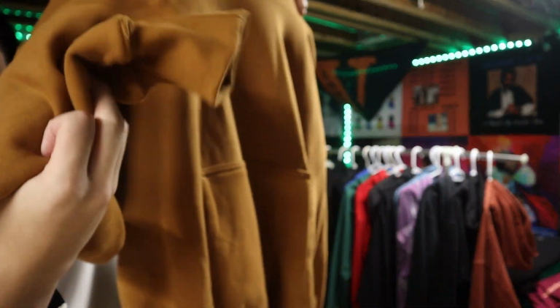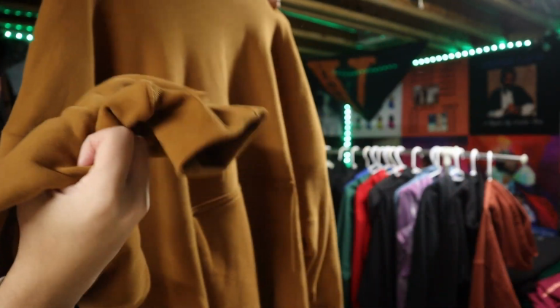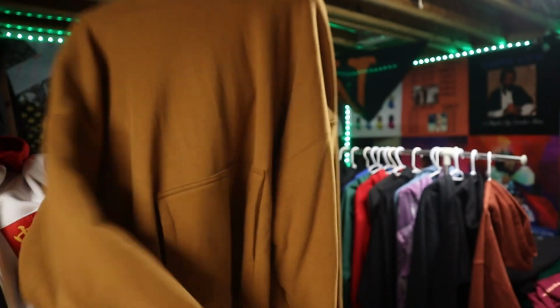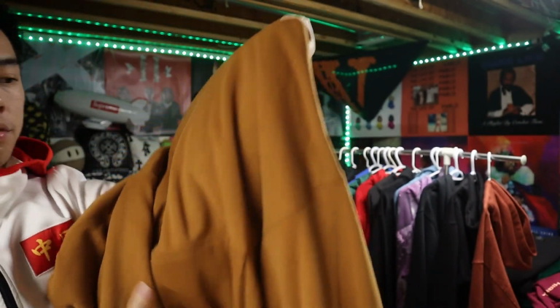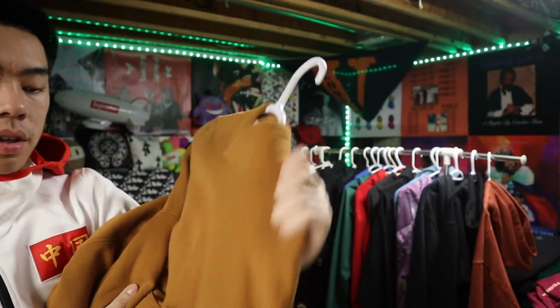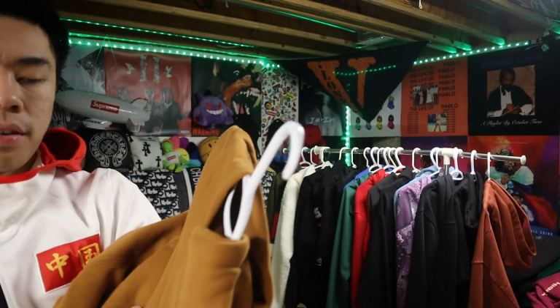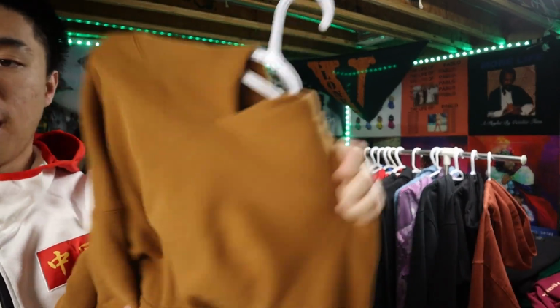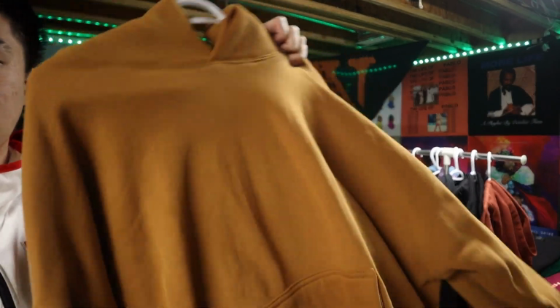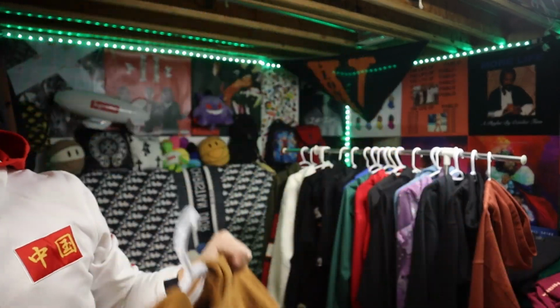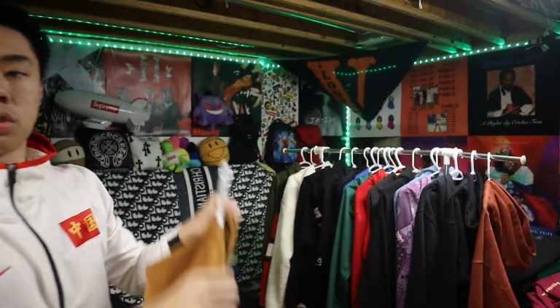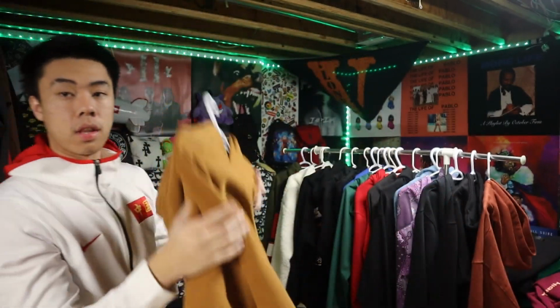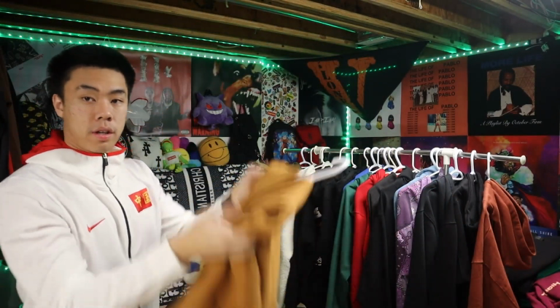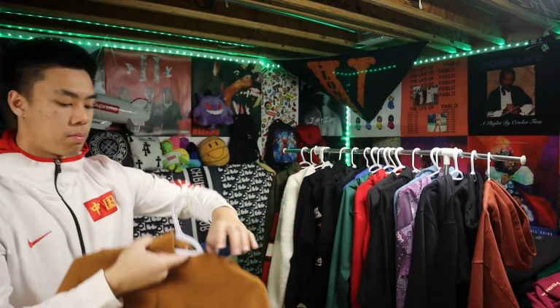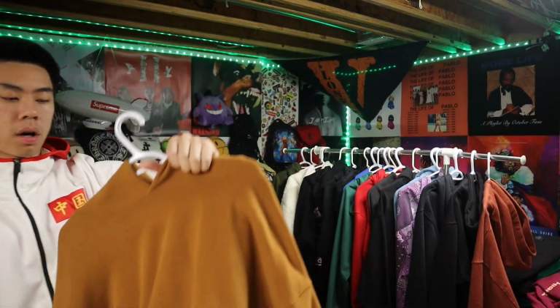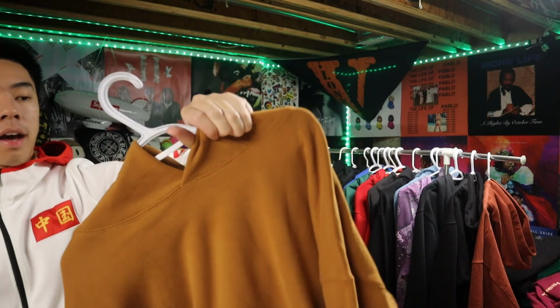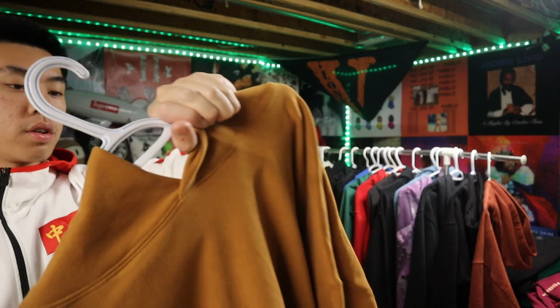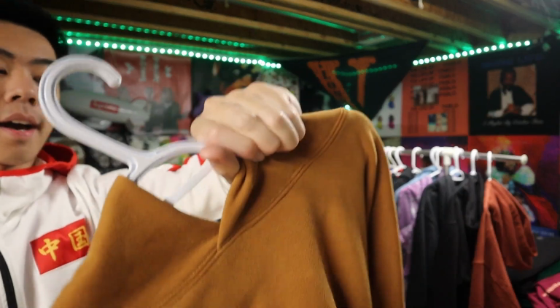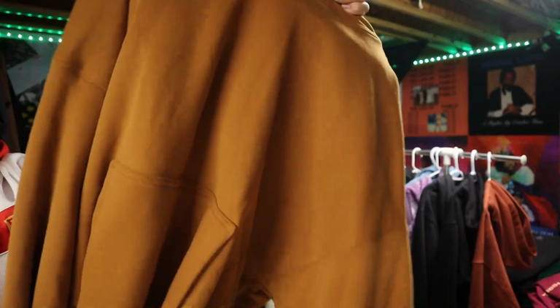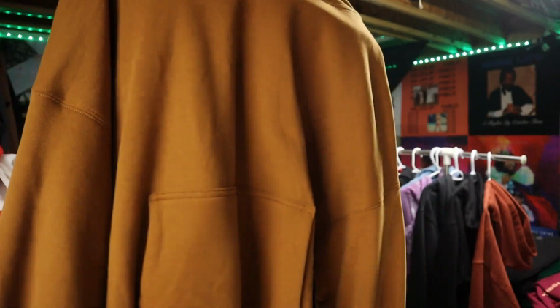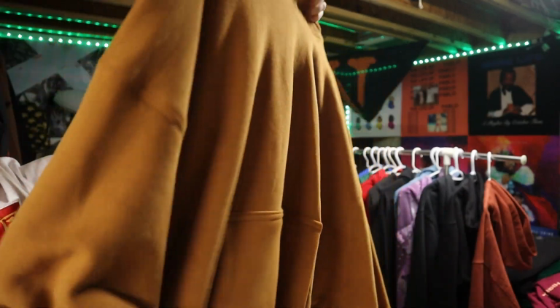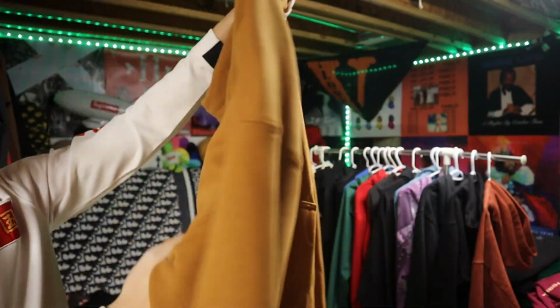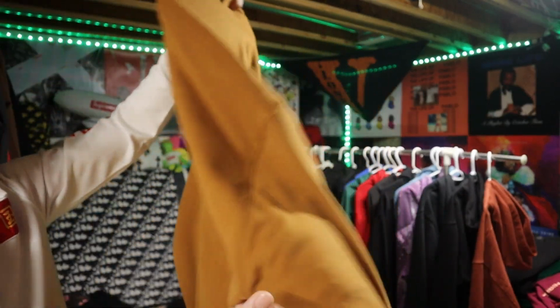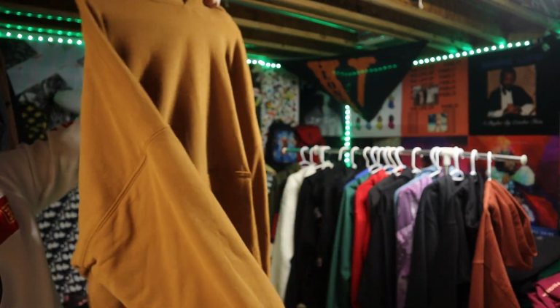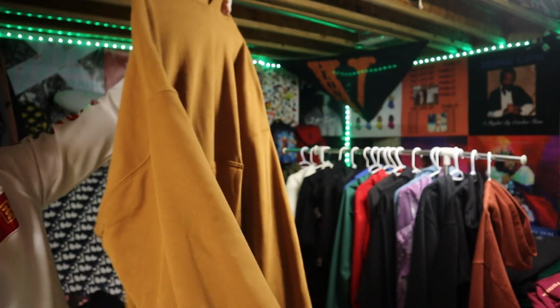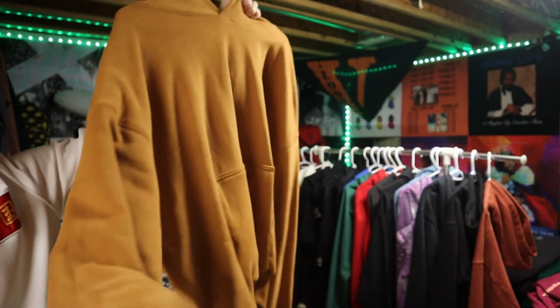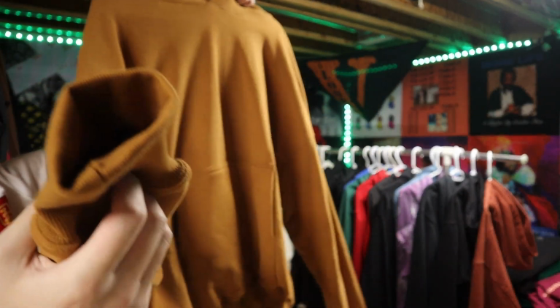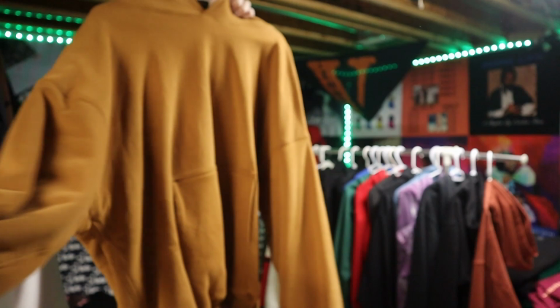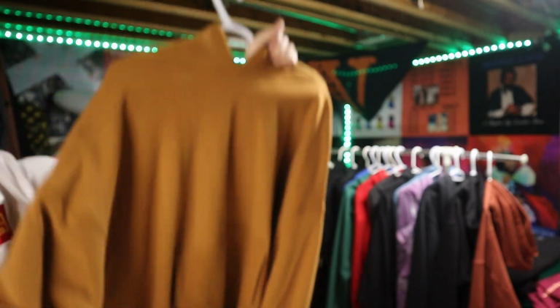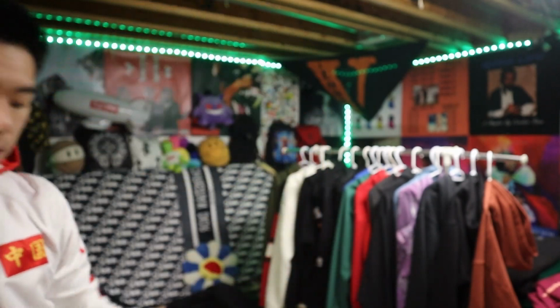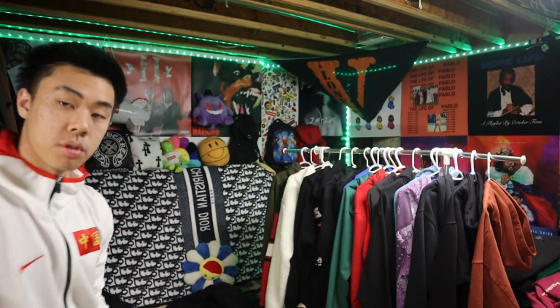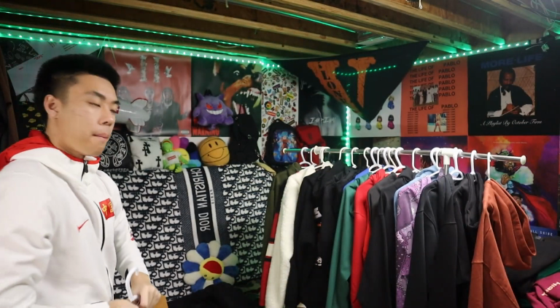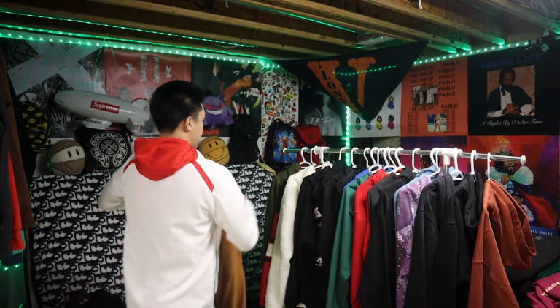Next up we got a Yeezy Gap hoodie. This feels so heavy — this is probably the heaviest hoodie I have. I like the quality, it keeps me warm, the pockets and everything look fire. W cop, 10 out of 10.